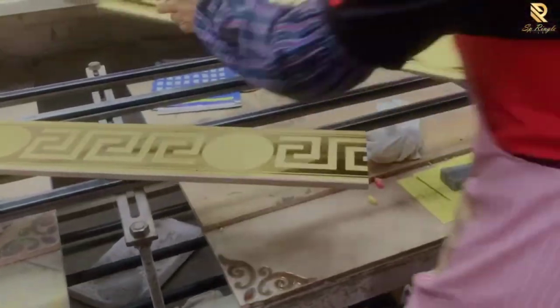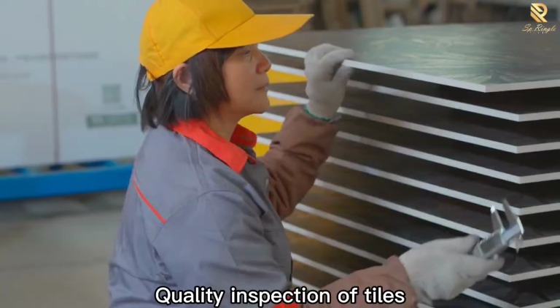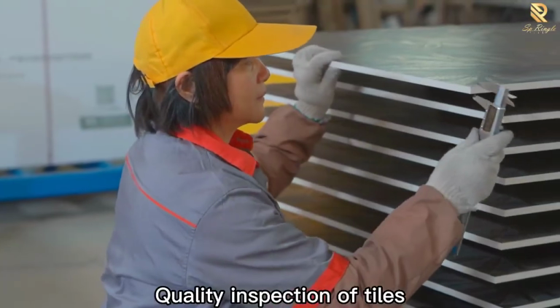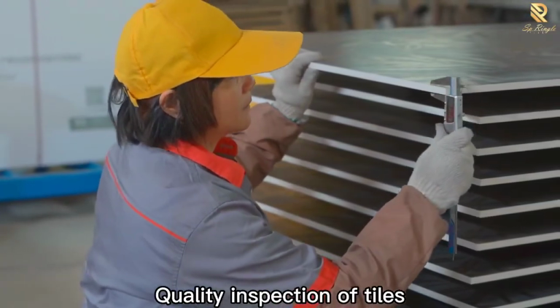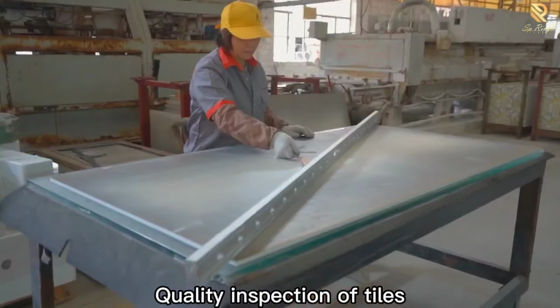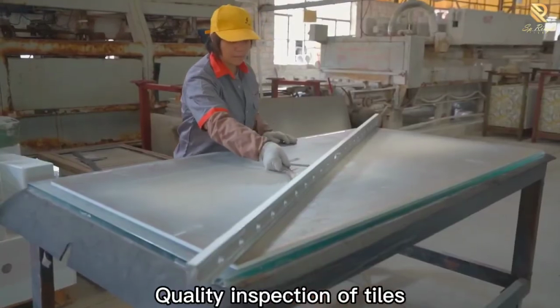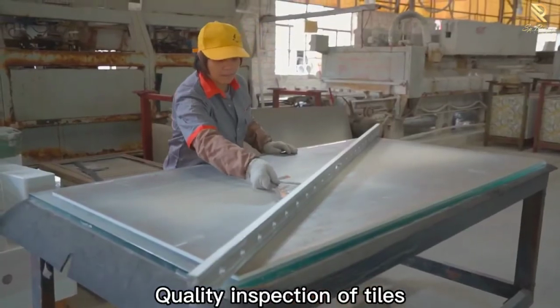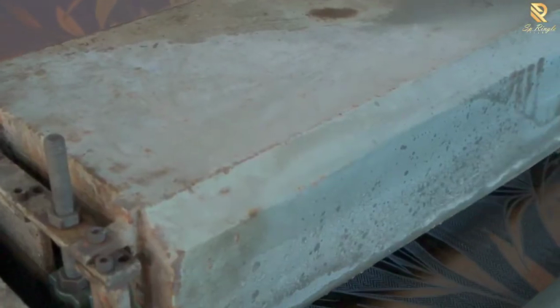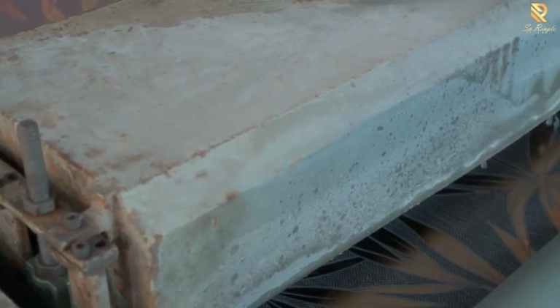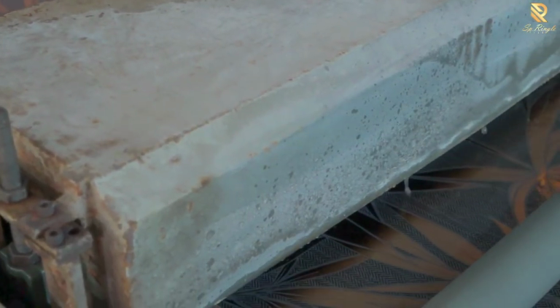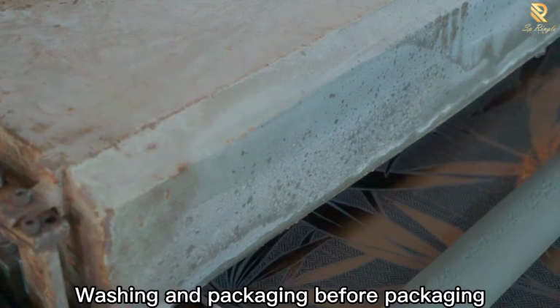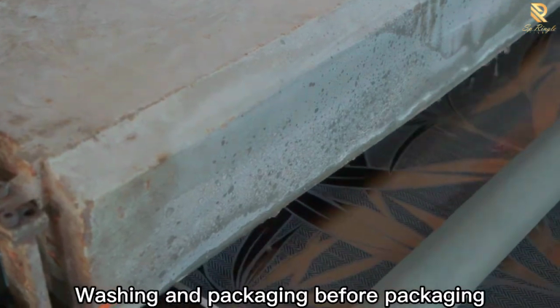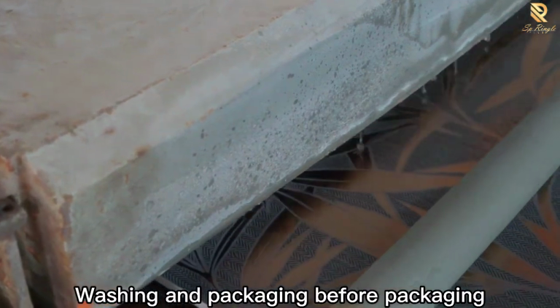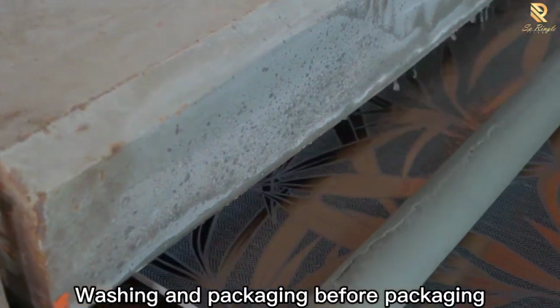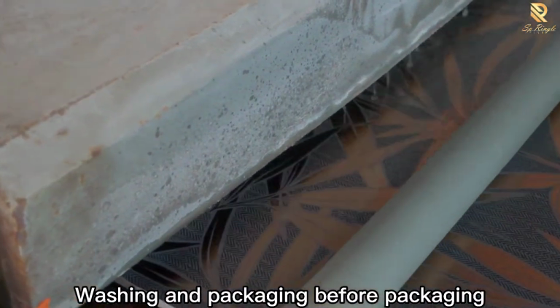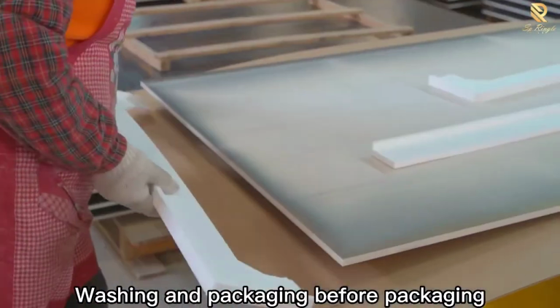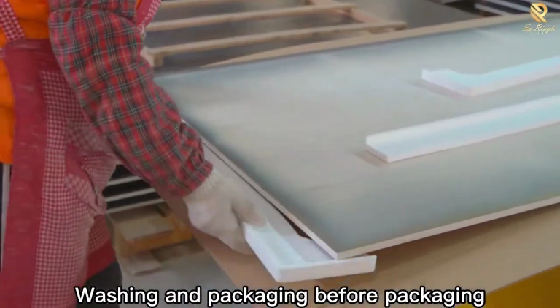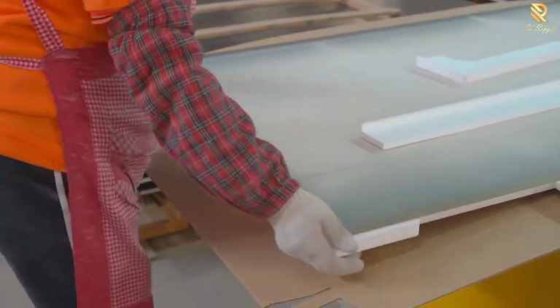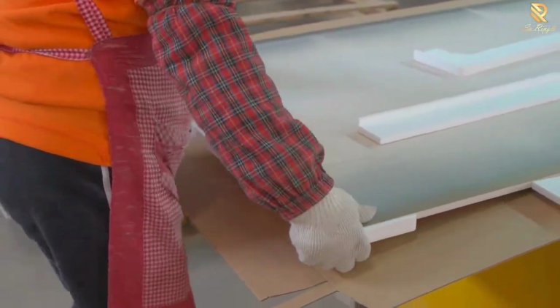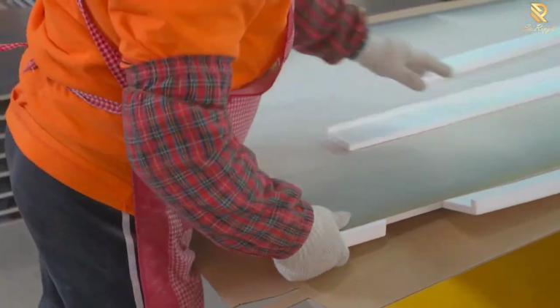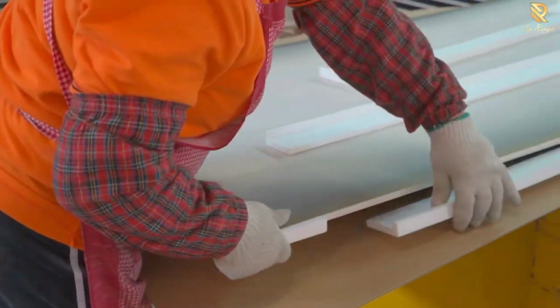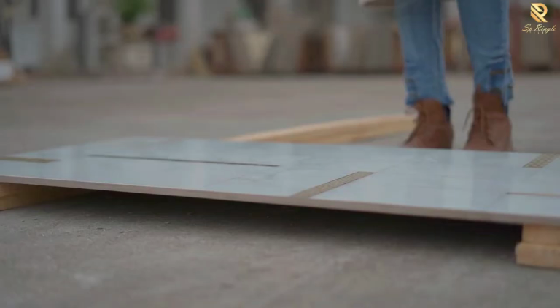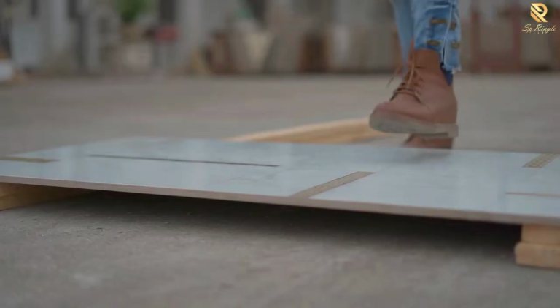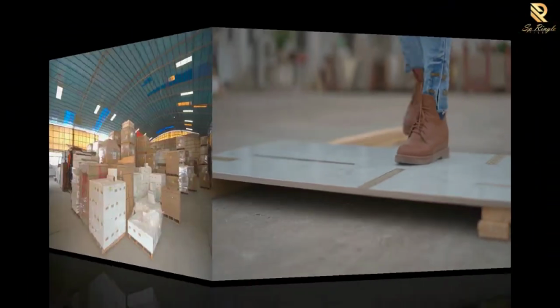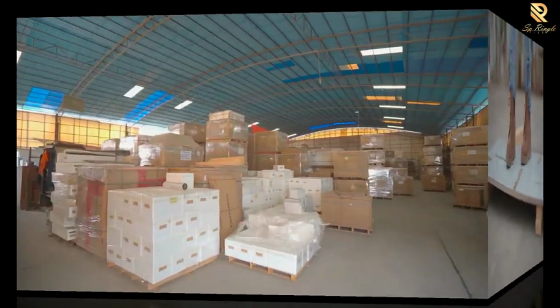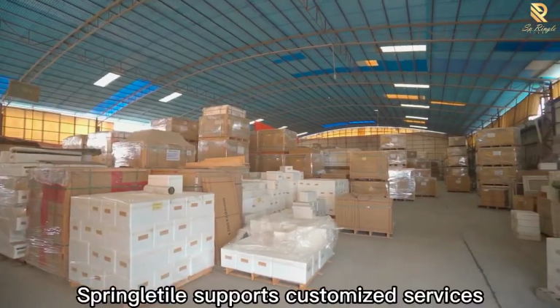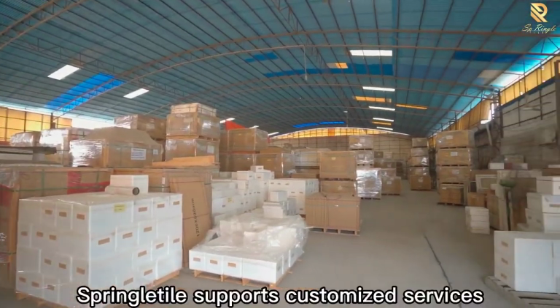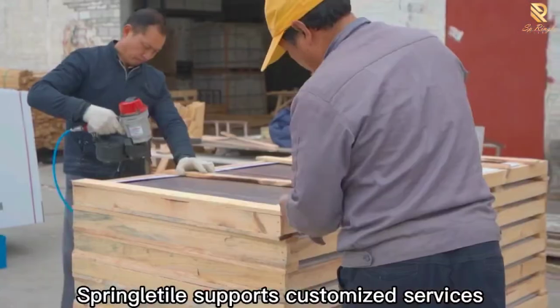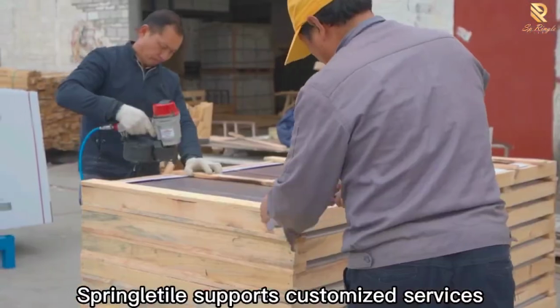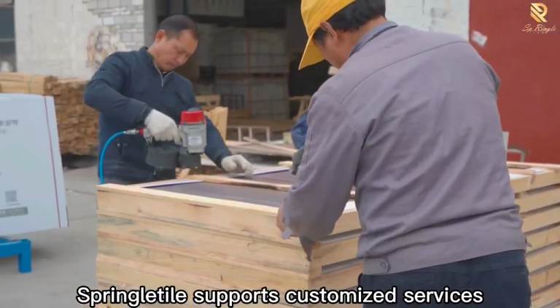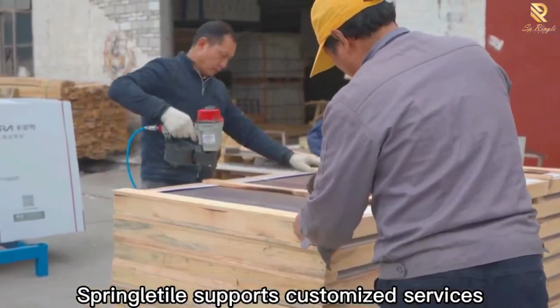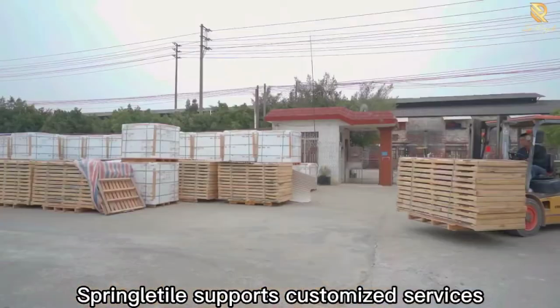Quality inspection of tiles is conducted, followed by washing and packaging. Springle Tile supports customized services.